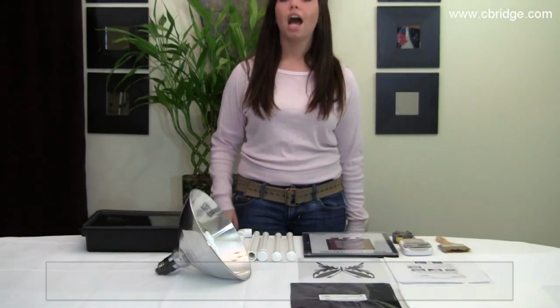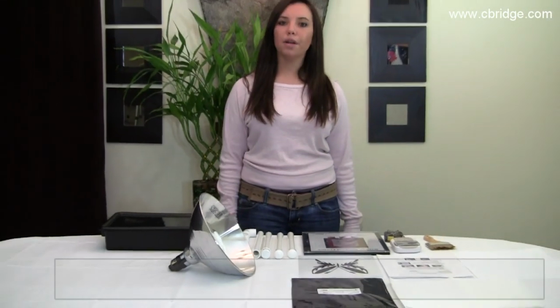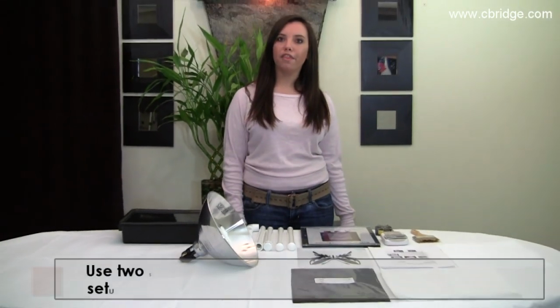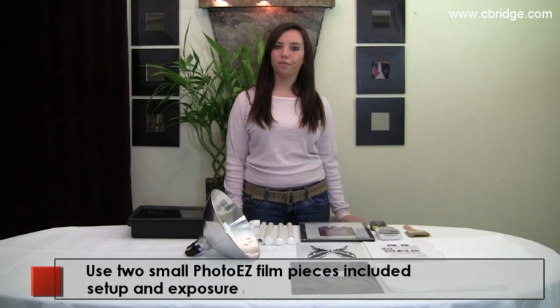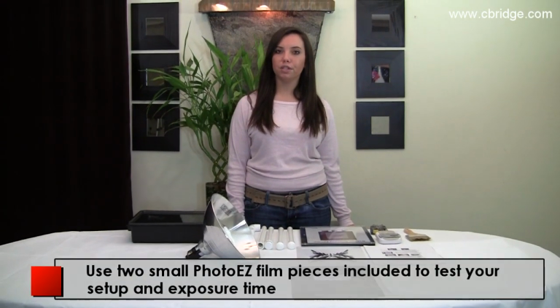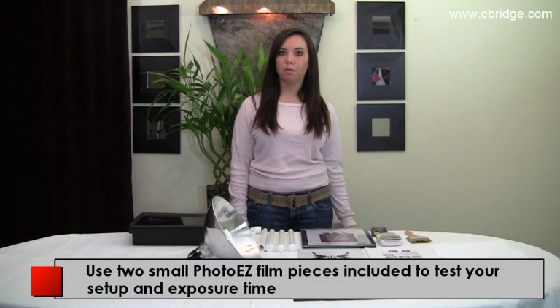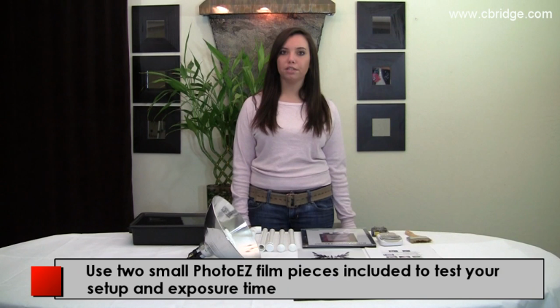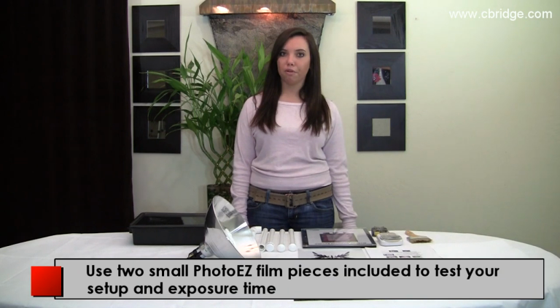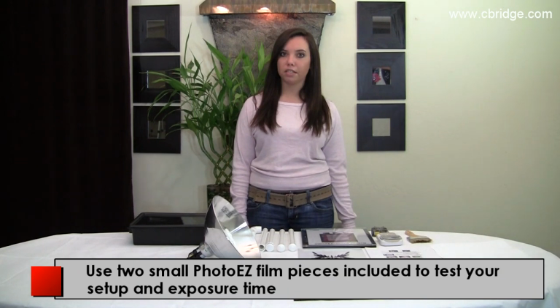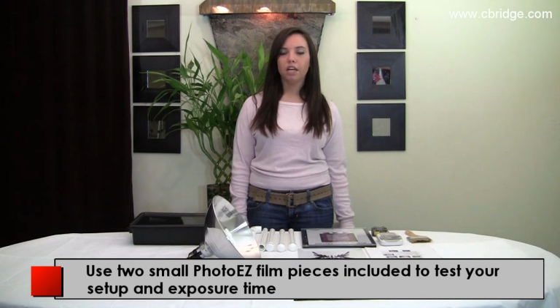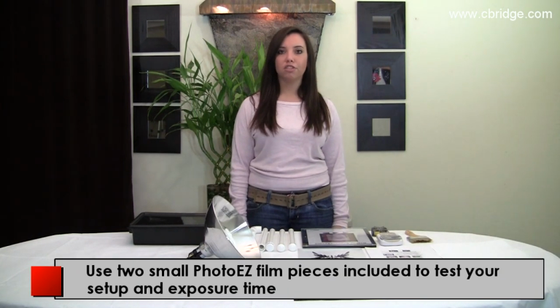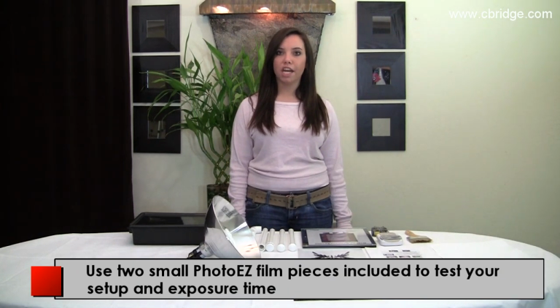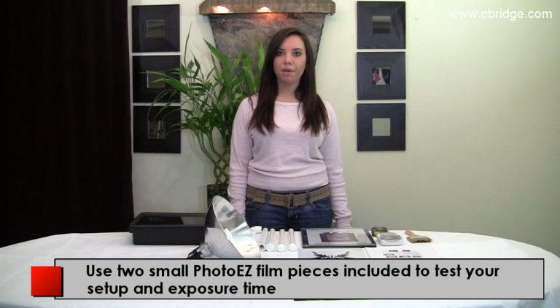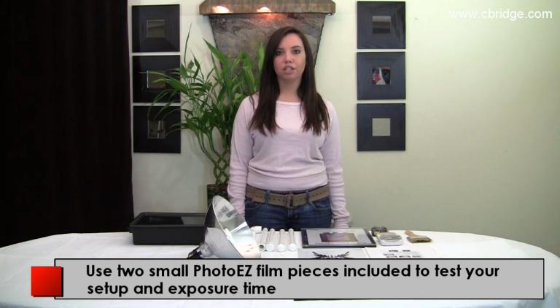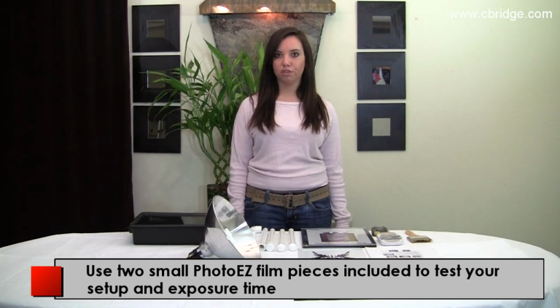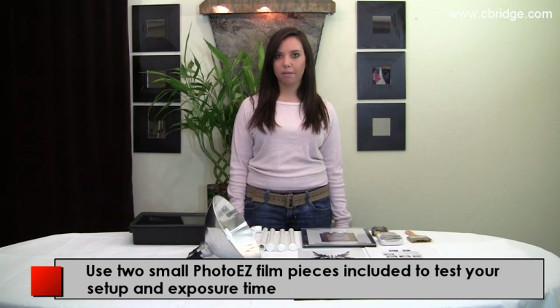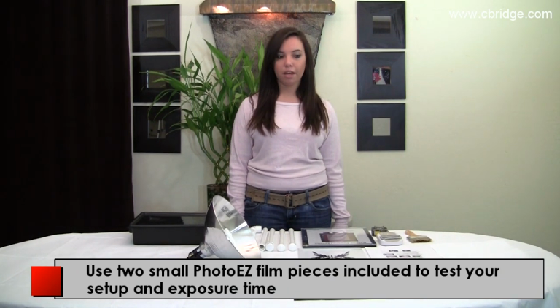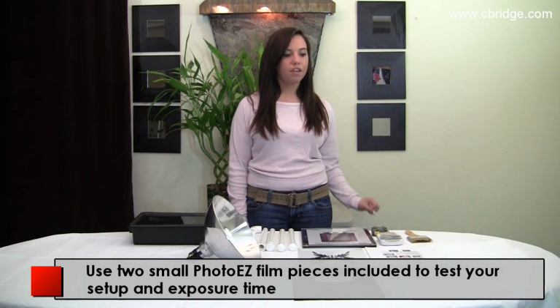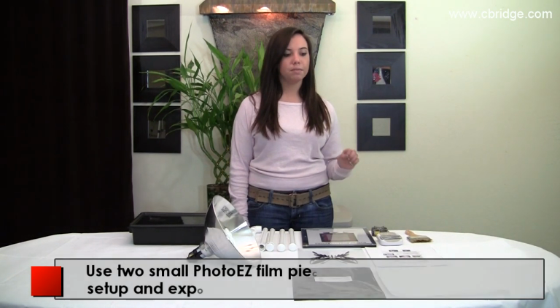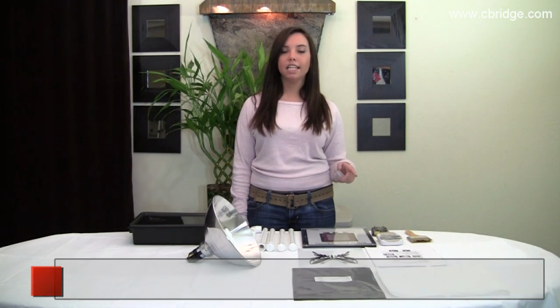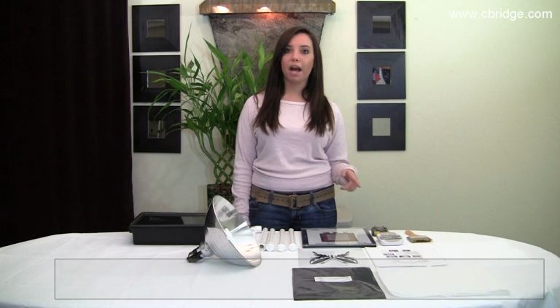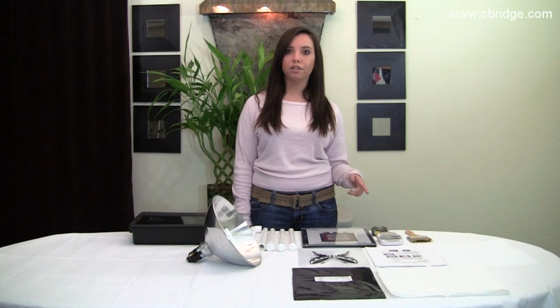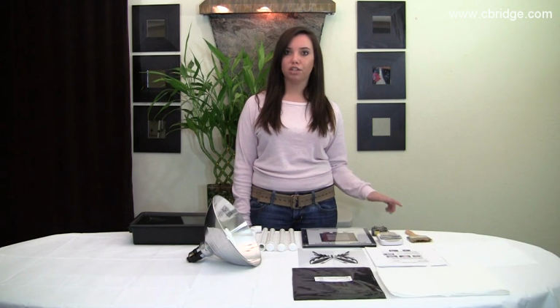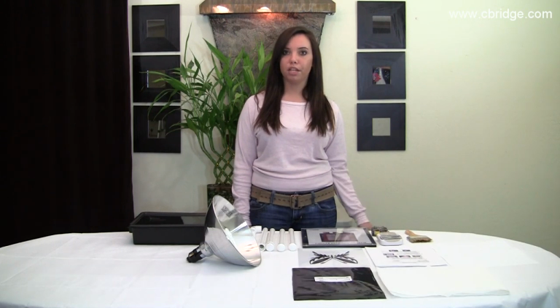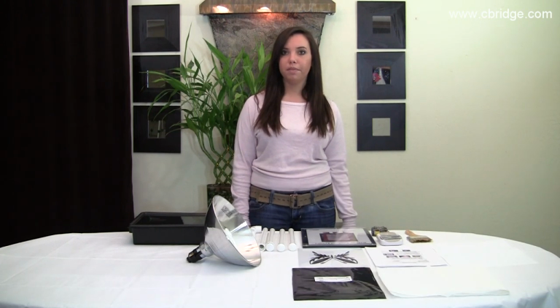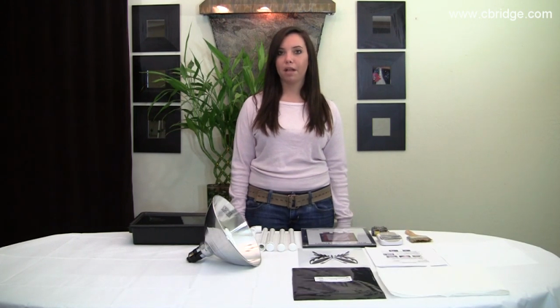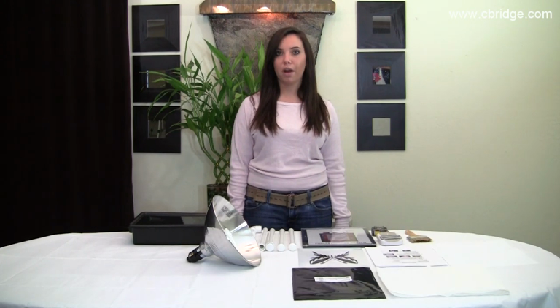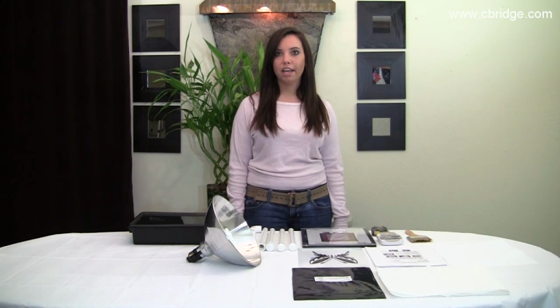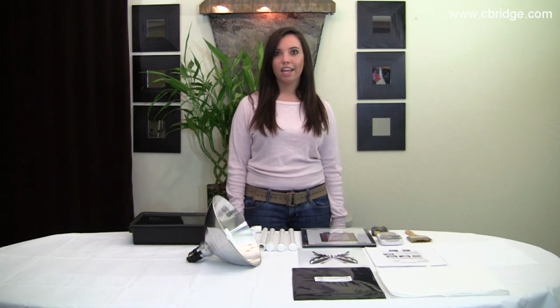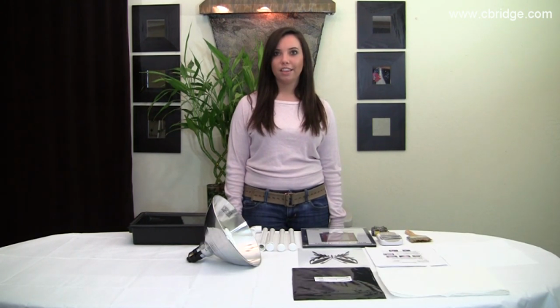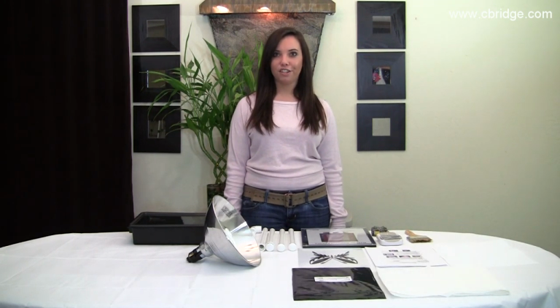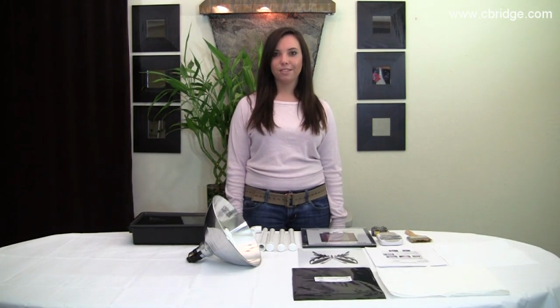I recommend that you first use a small piece of PhotoEase to test your setup and your exposure time. There are some designs in the back of your instruction booklet that are black and white that you can use.